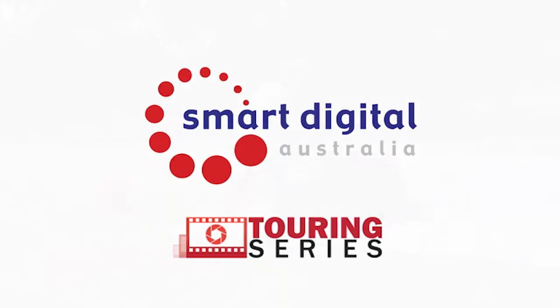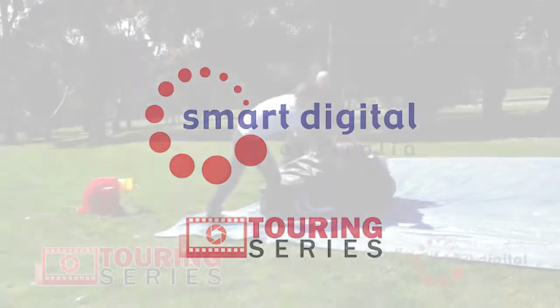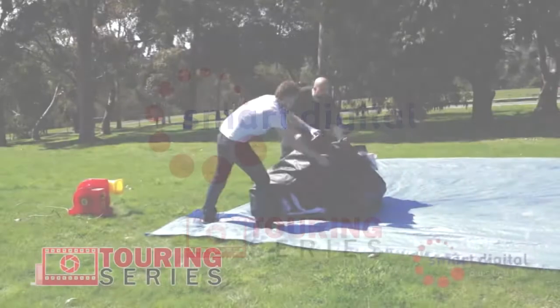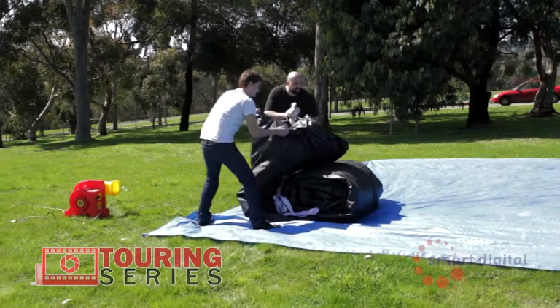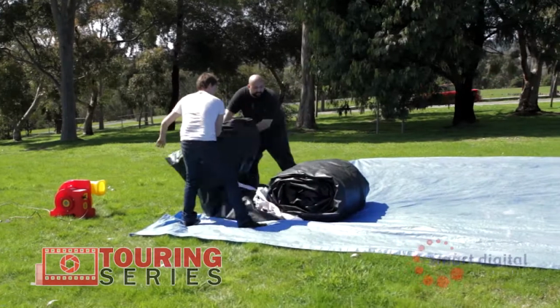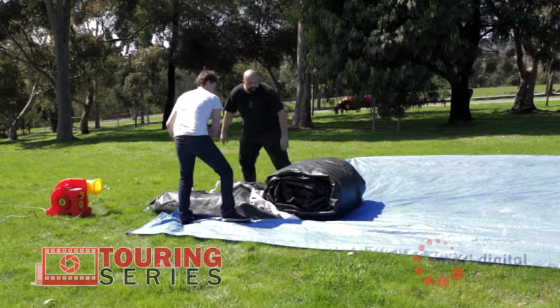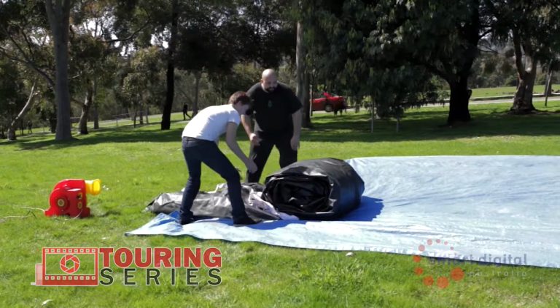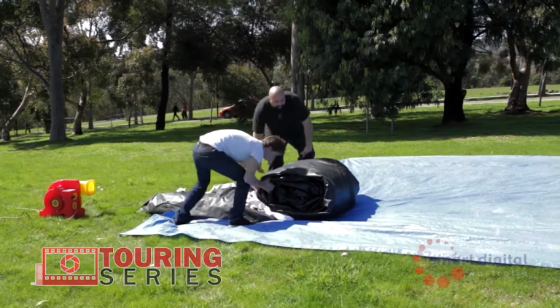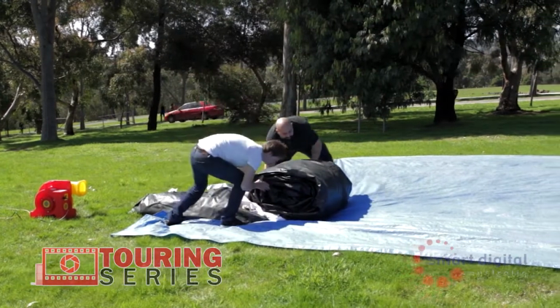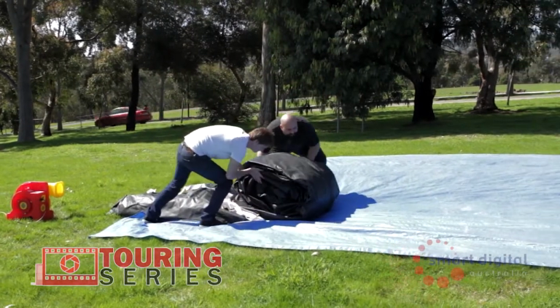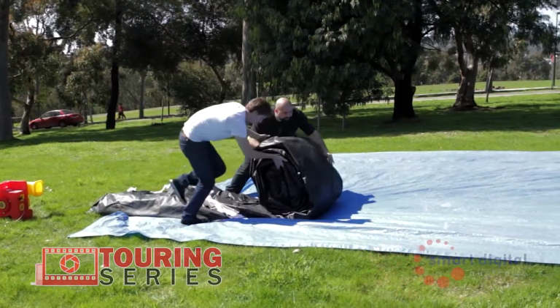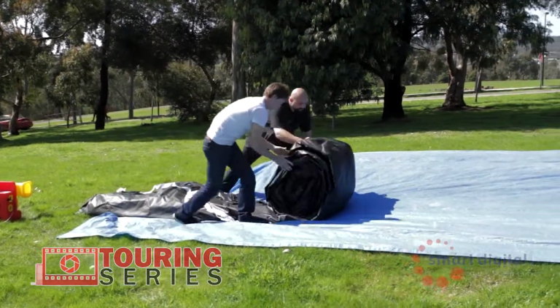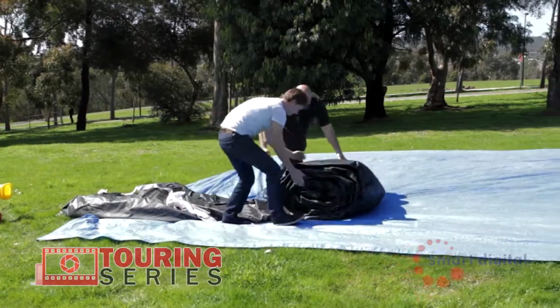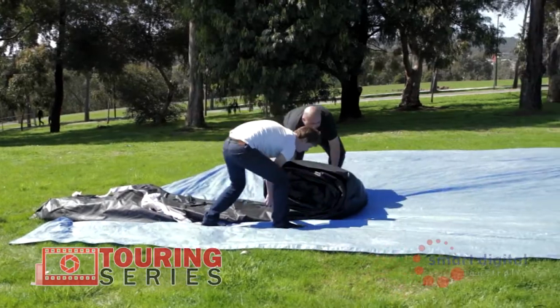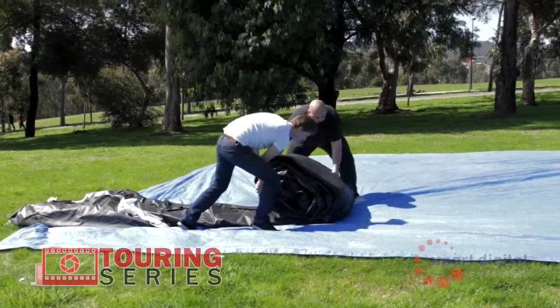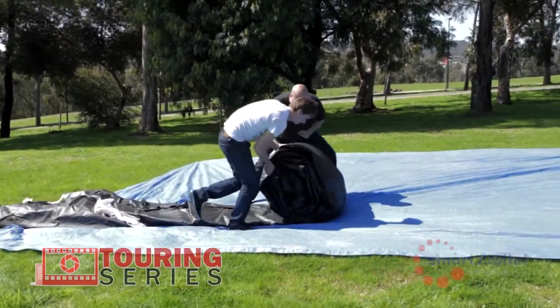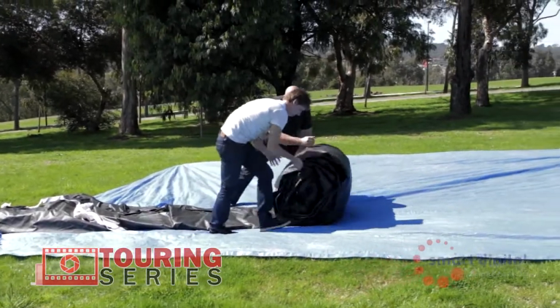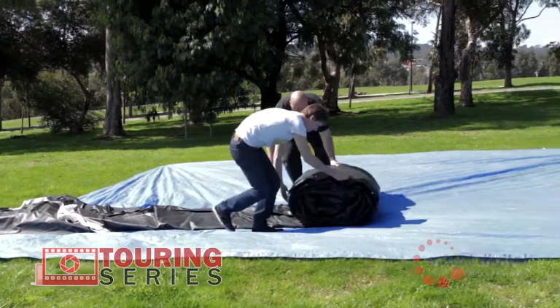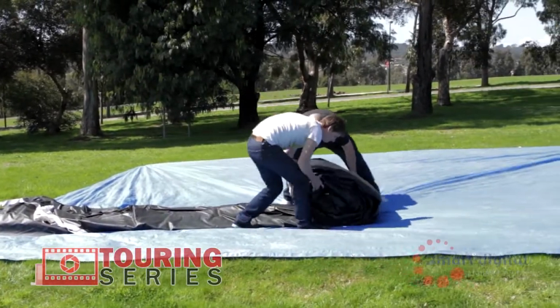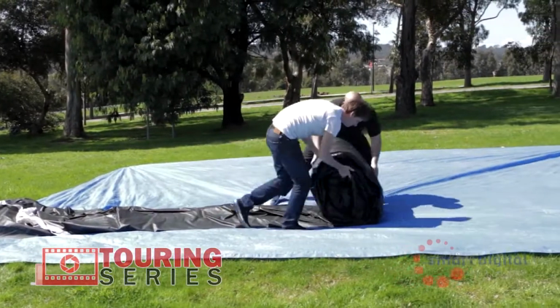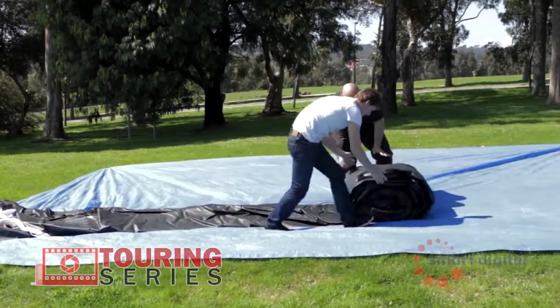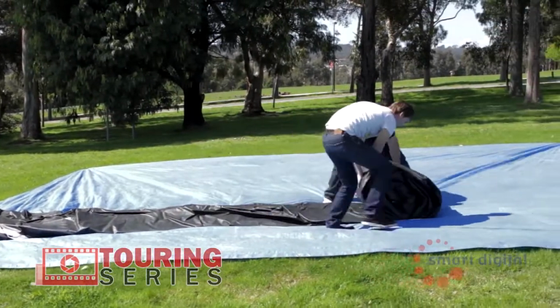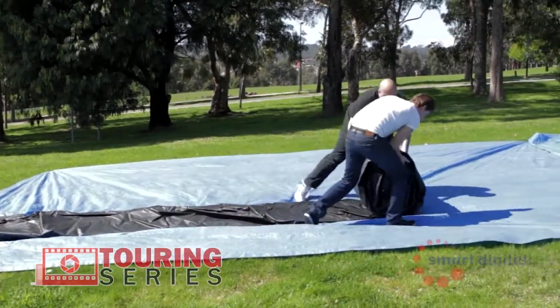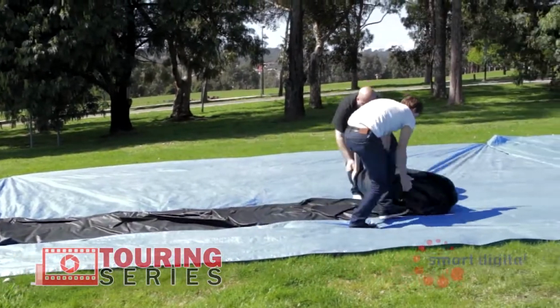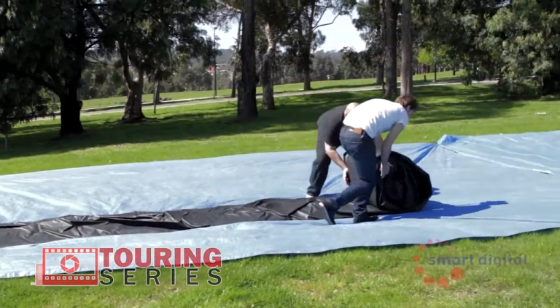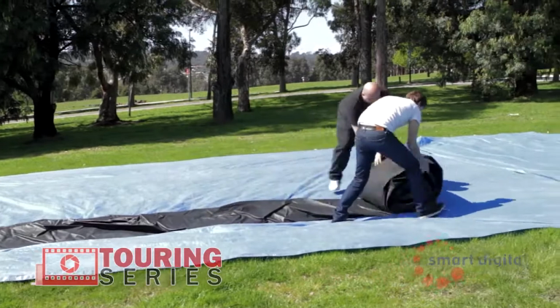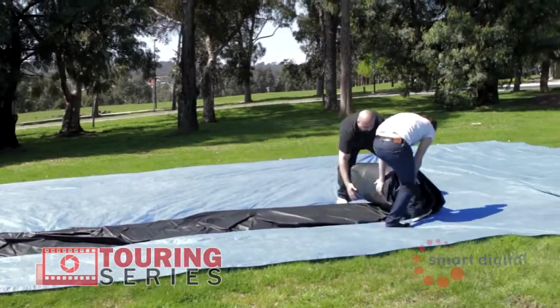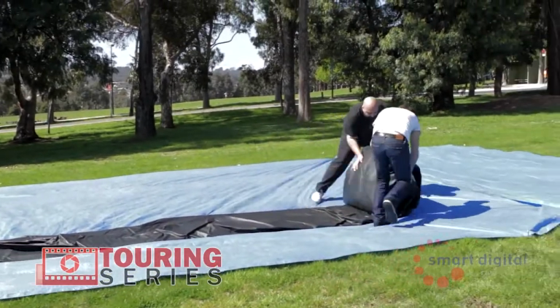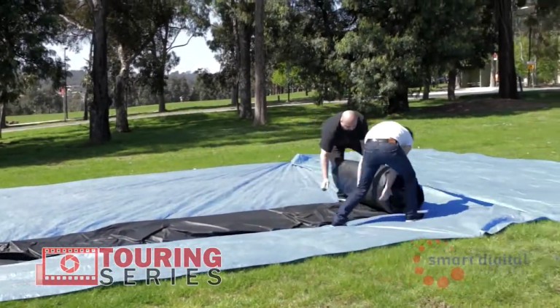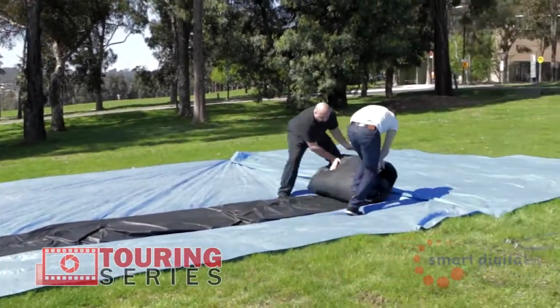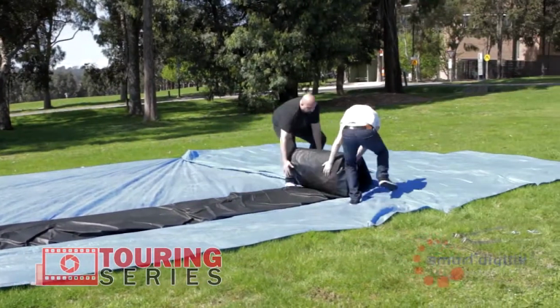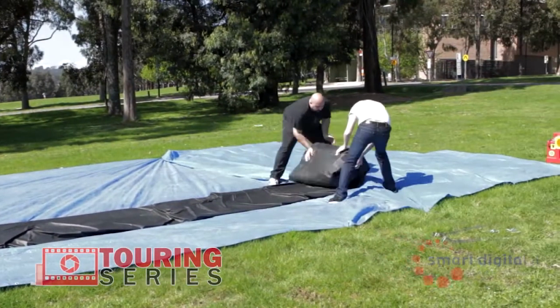After deciding on your screen location, spread out the tarp over where the screen will be located and secure down with tent pegs. Make sure you push the tent pegs right into the ground so that they are not raised above ground level for screen and operator safety.